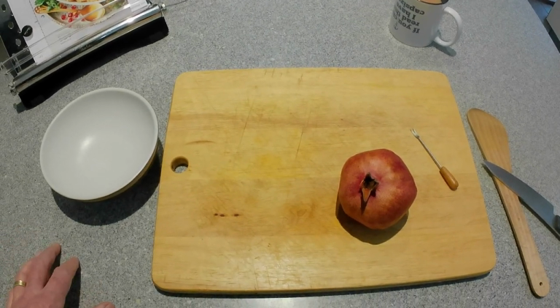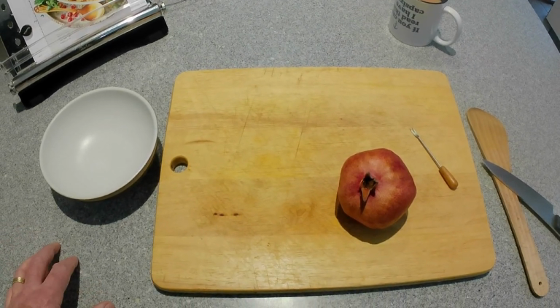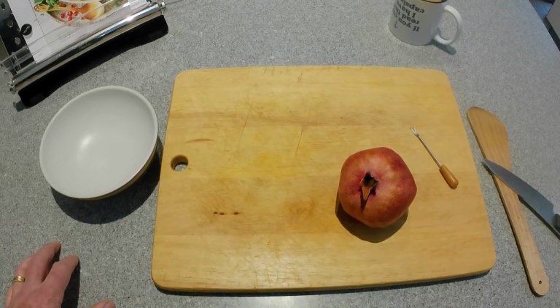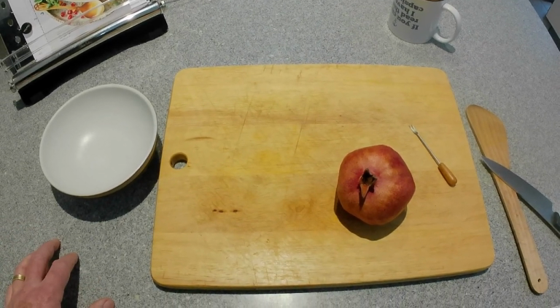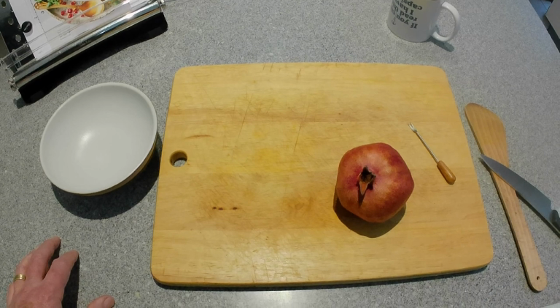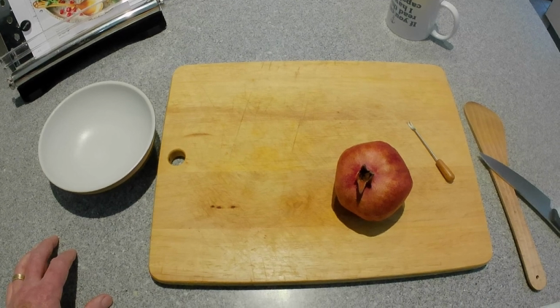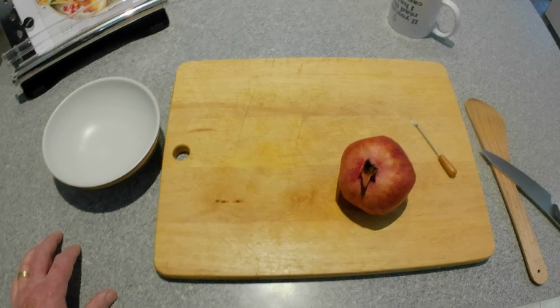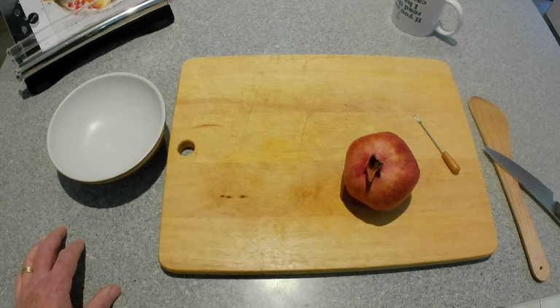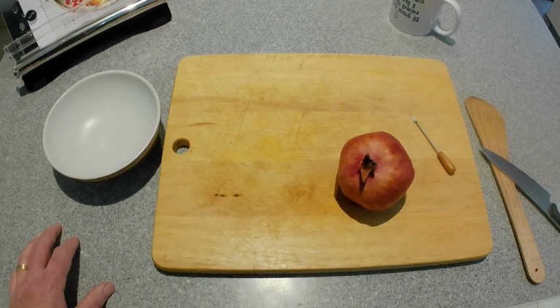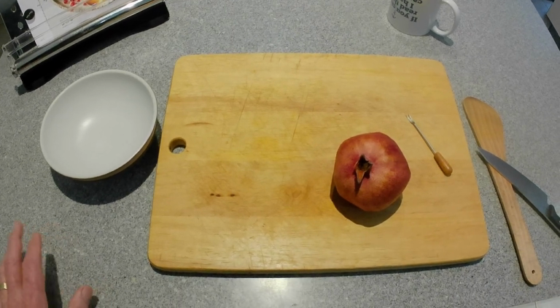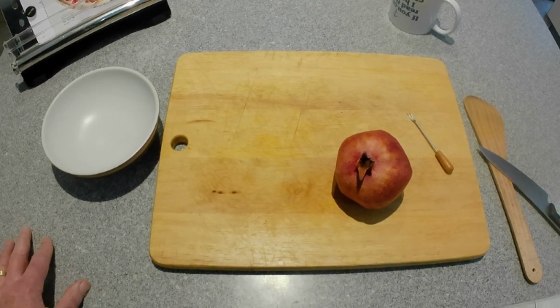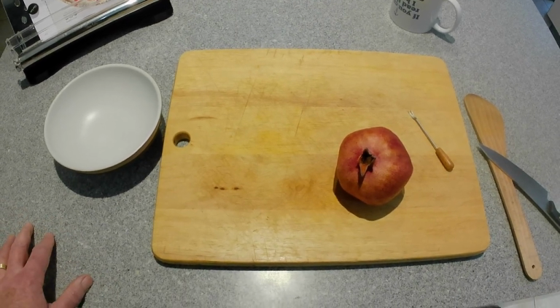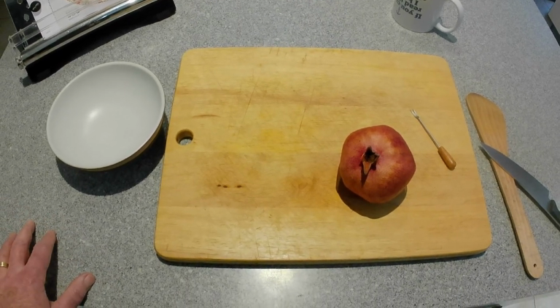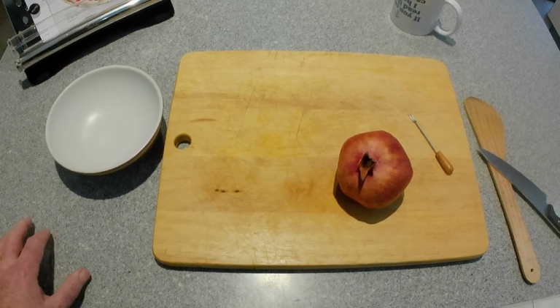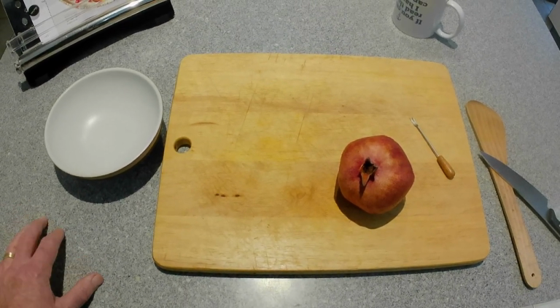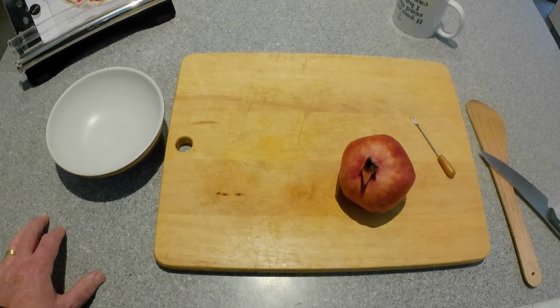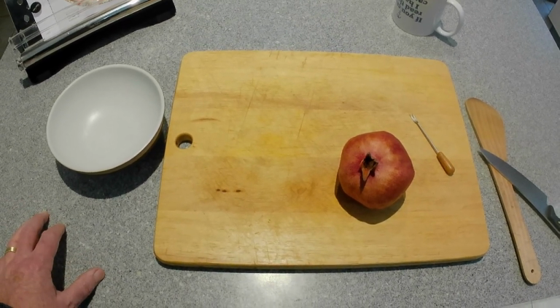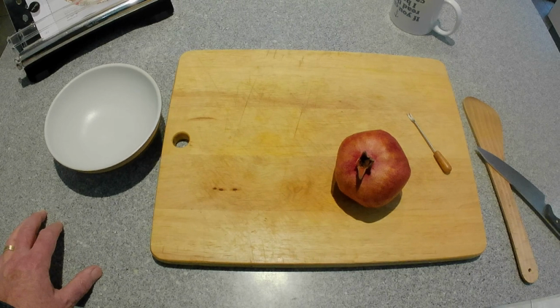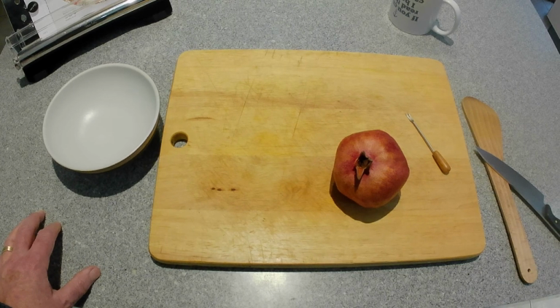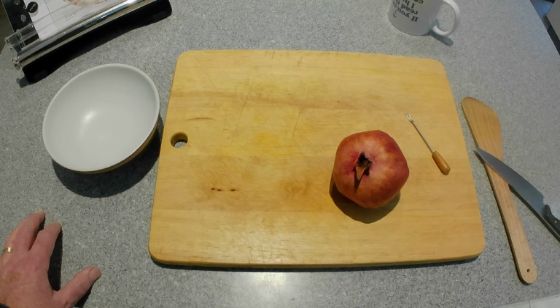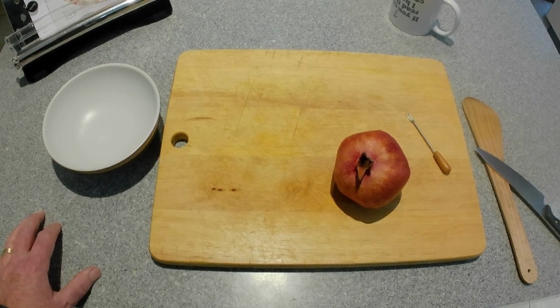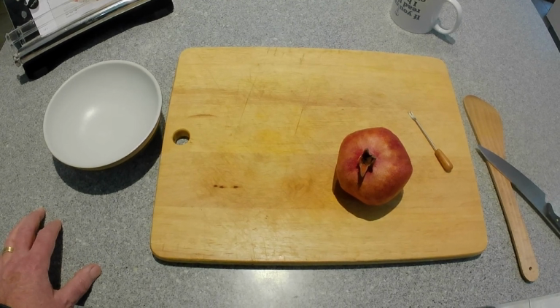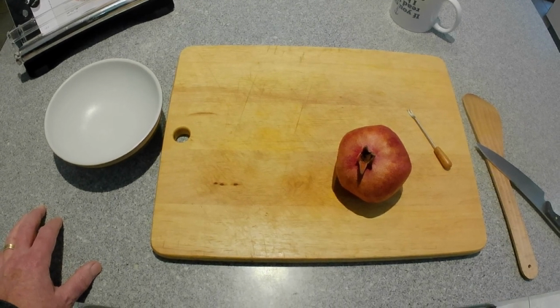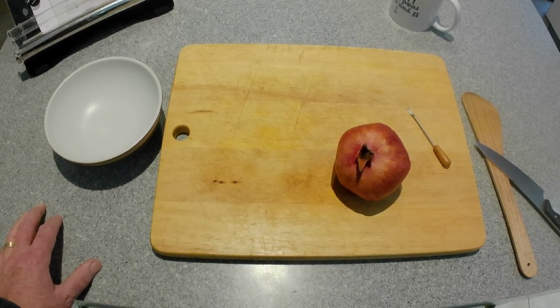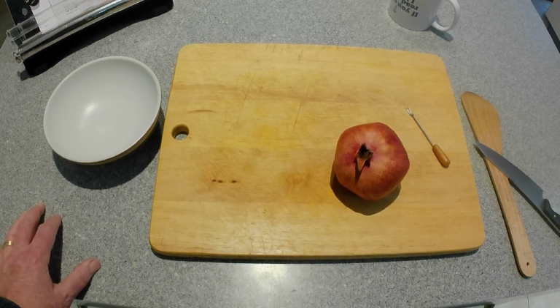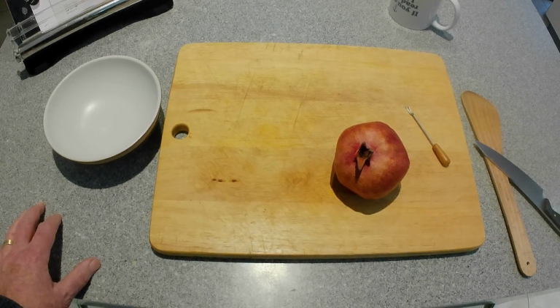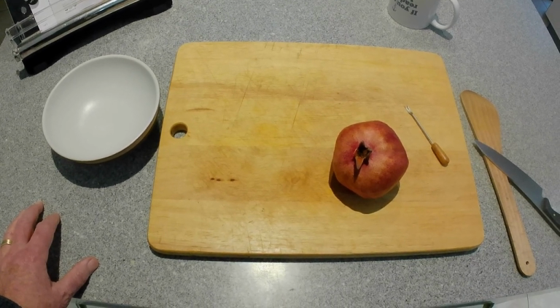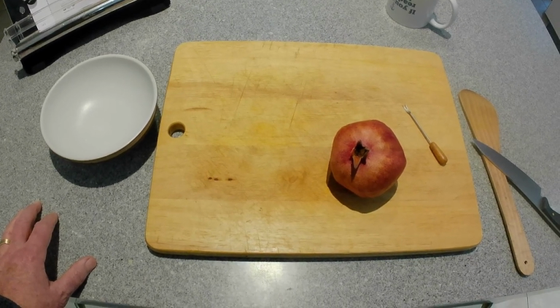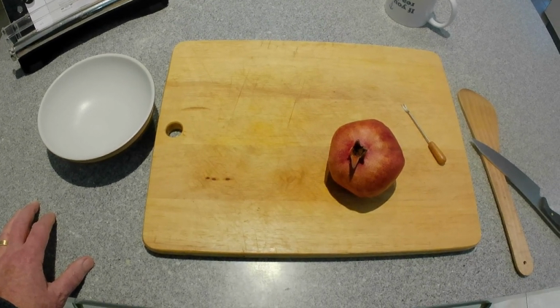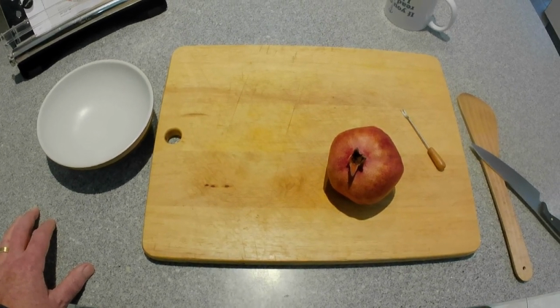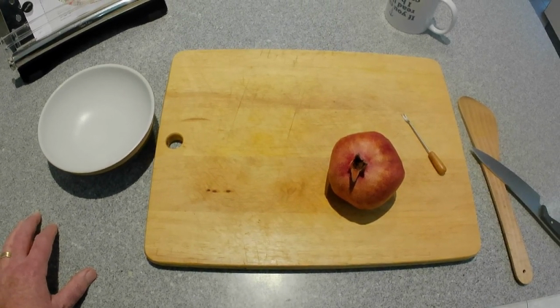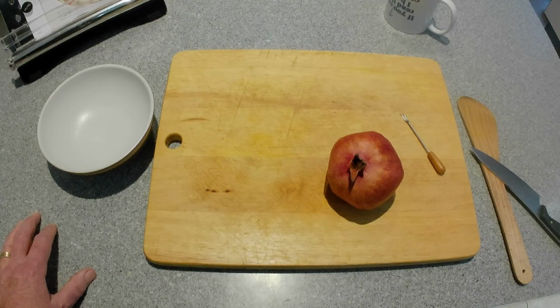I've got another pomegranate, which is what I was going to show you. I love pomegranates — they're really tasty, and the seeds just look absolutely gorgeous when you put them on salads and things like that.